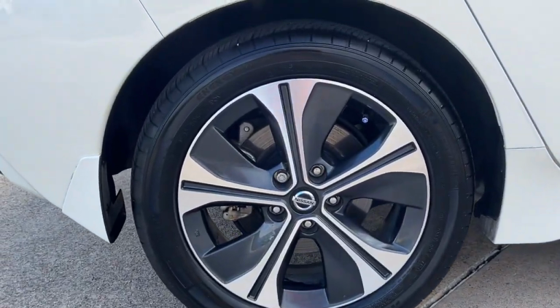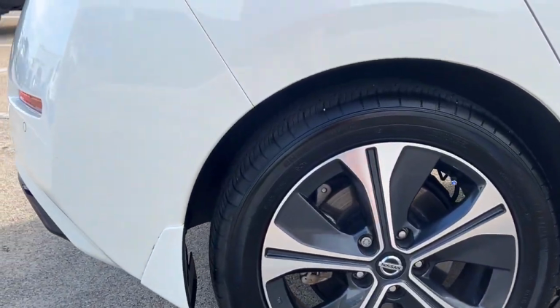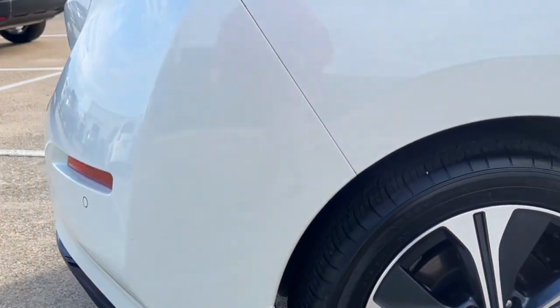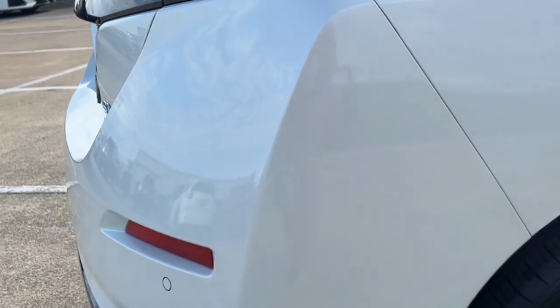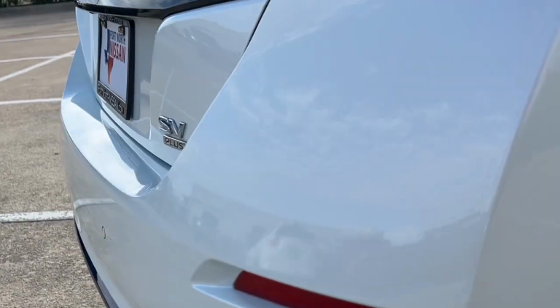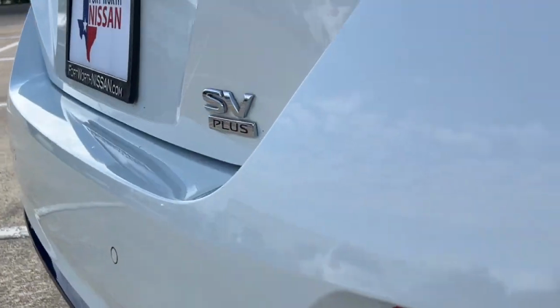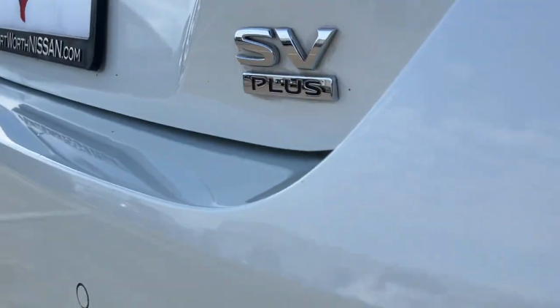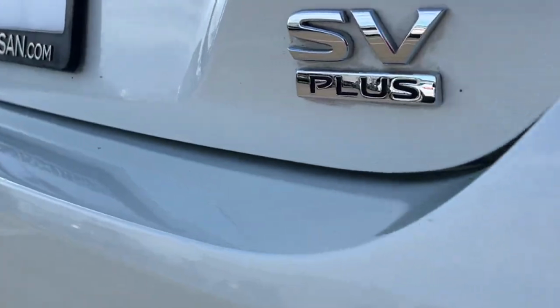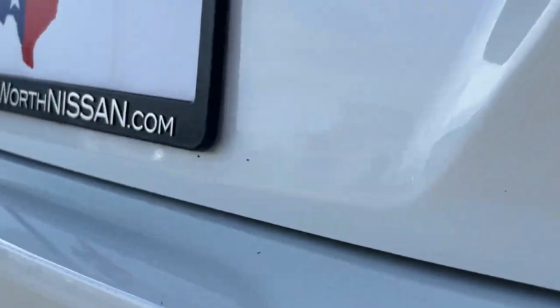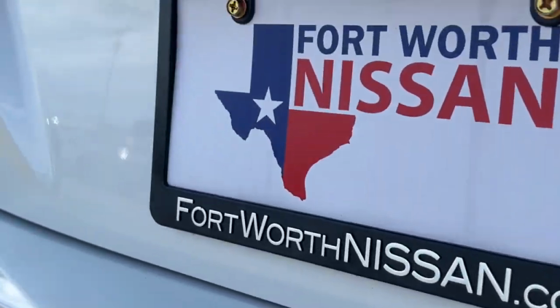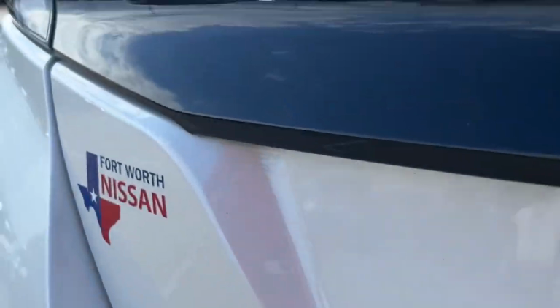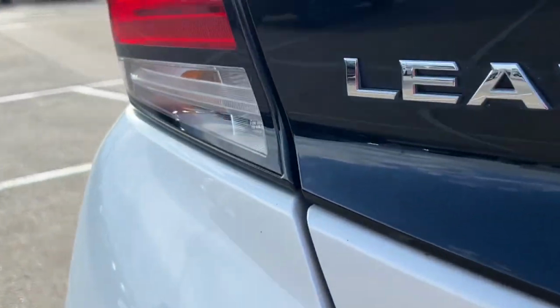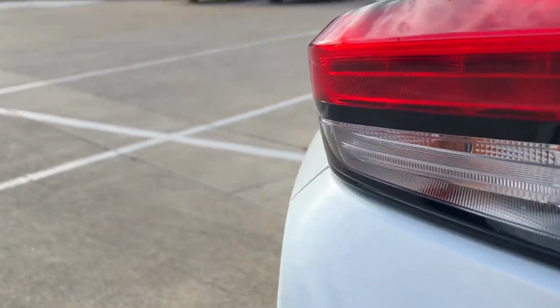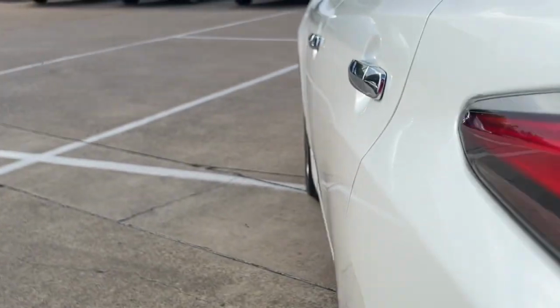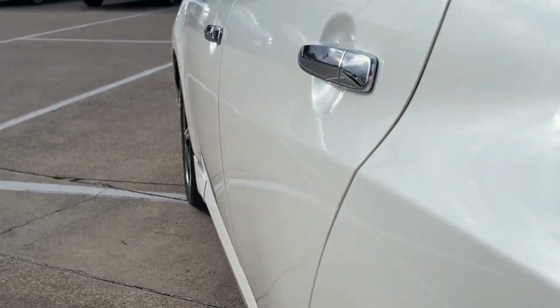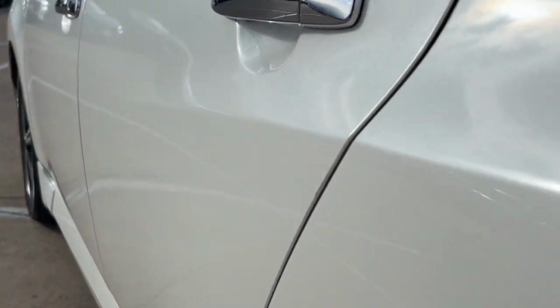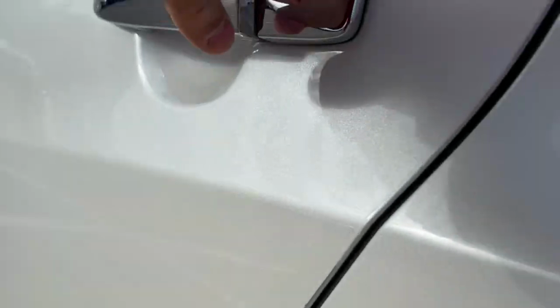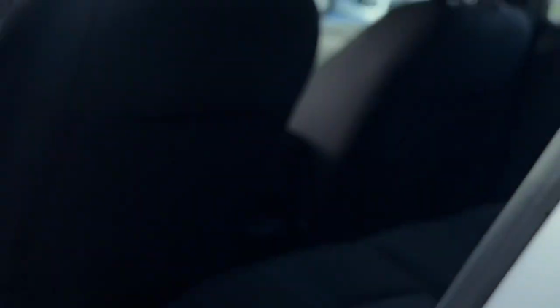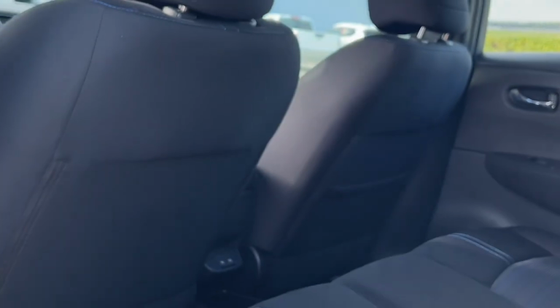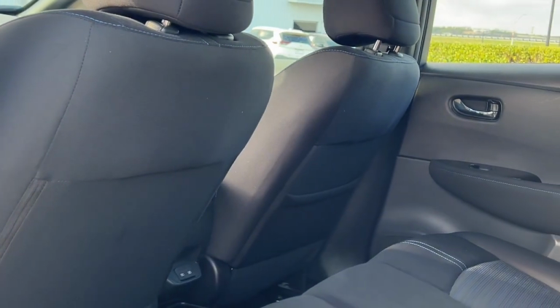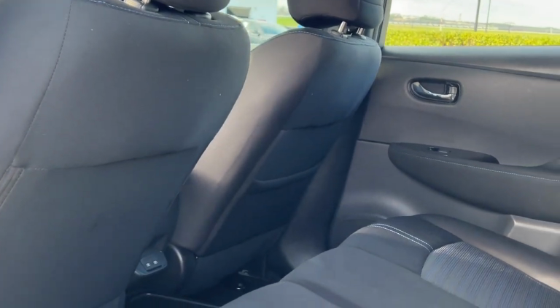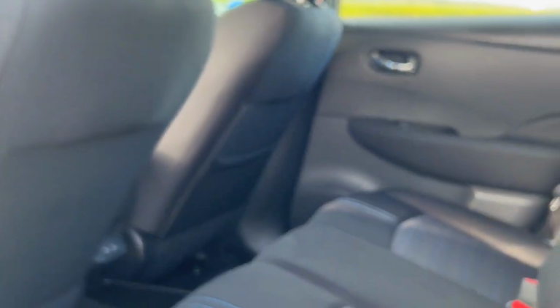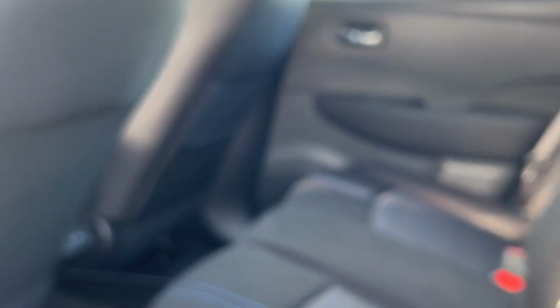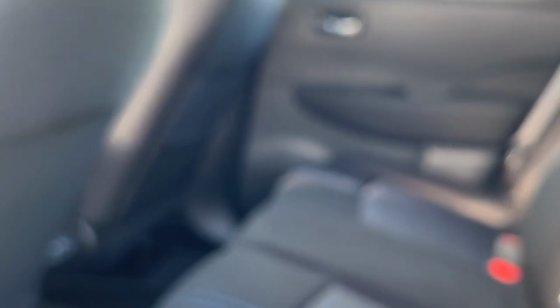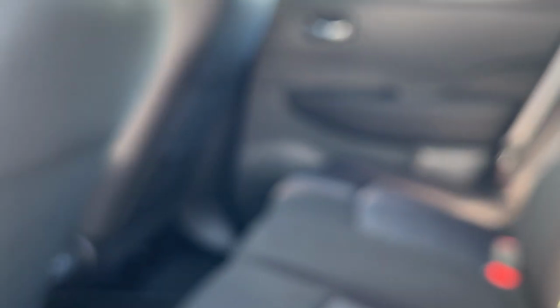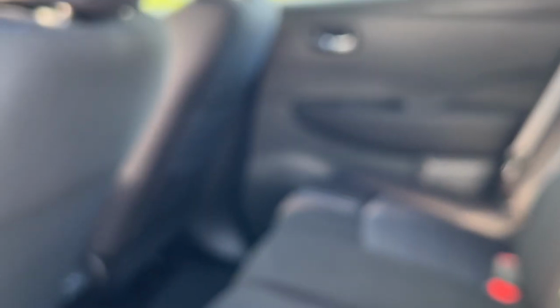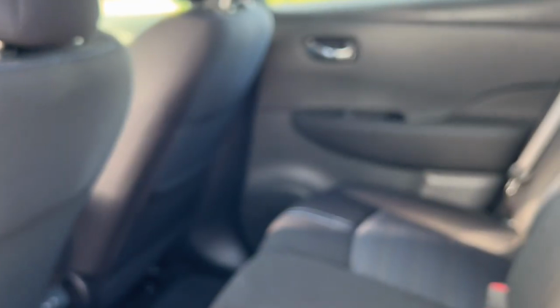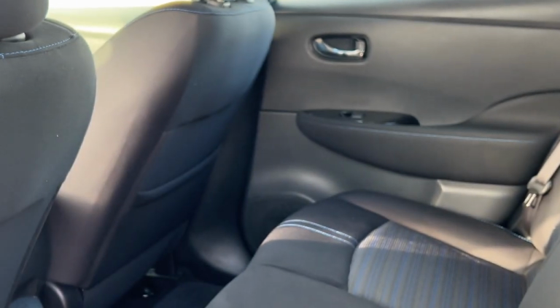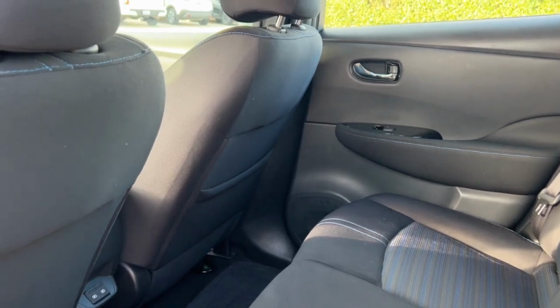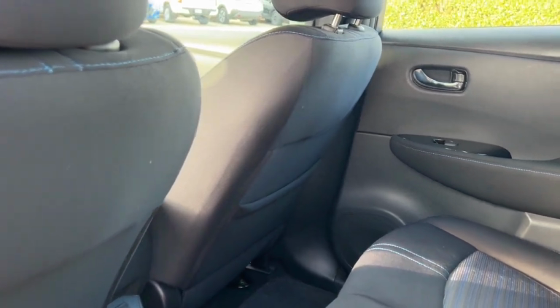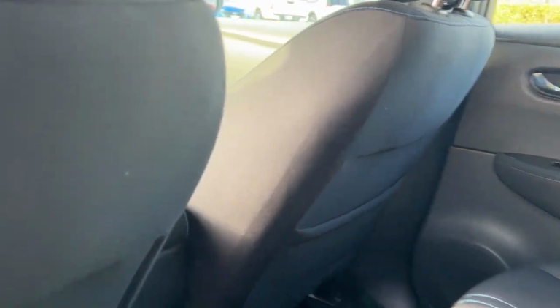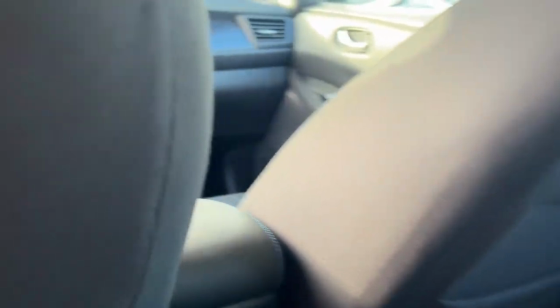Heated steering wheel, Apple CarPlay and/or Android Auto, navigation system, keyless entry, satellite radio, heated mirrors, fog lamps, electronic stability control, aluminum wheels, heated front seat.